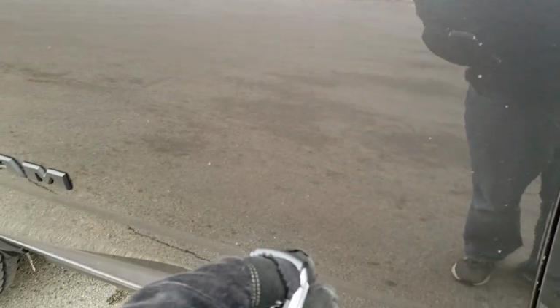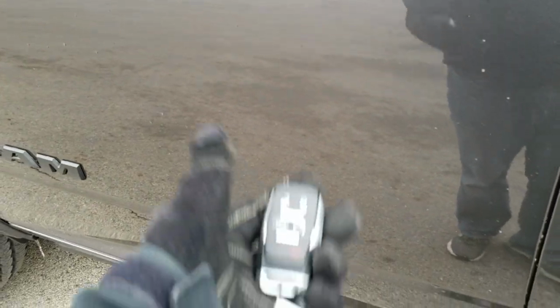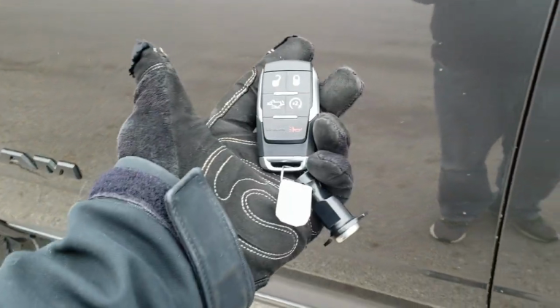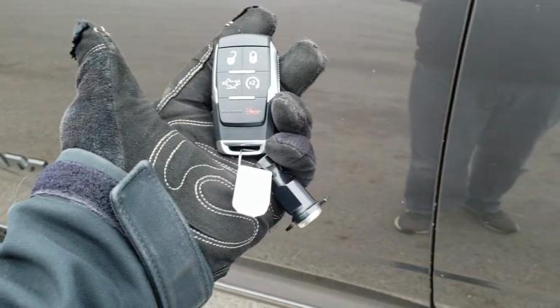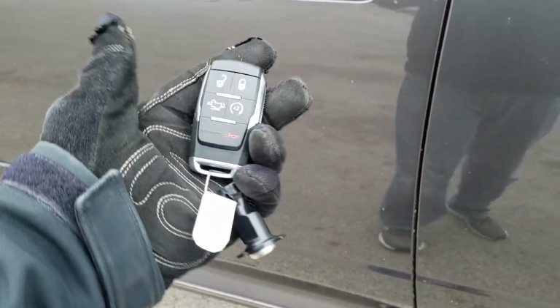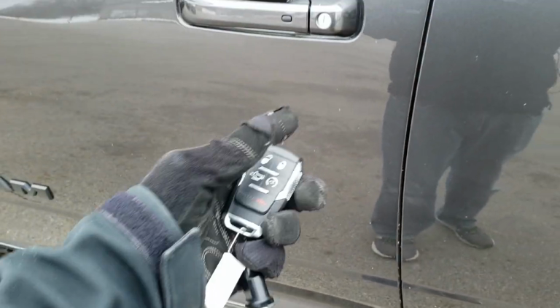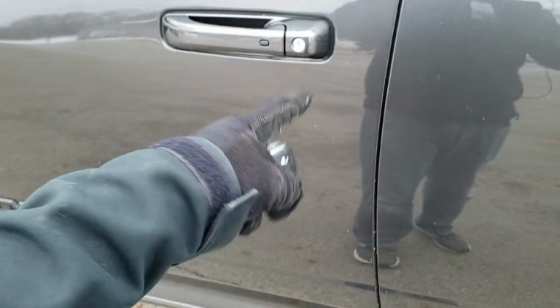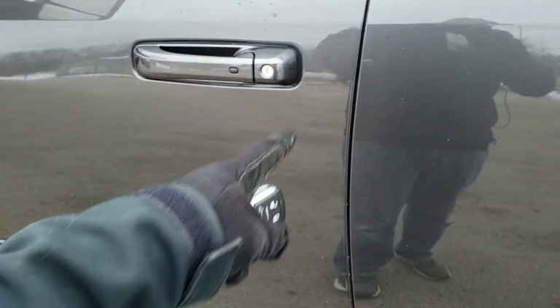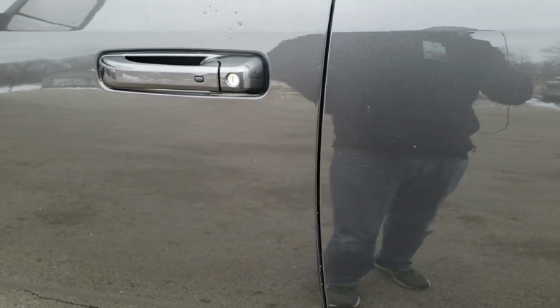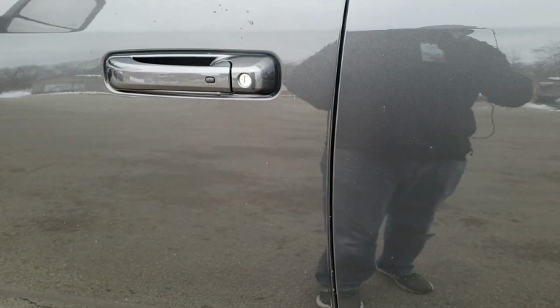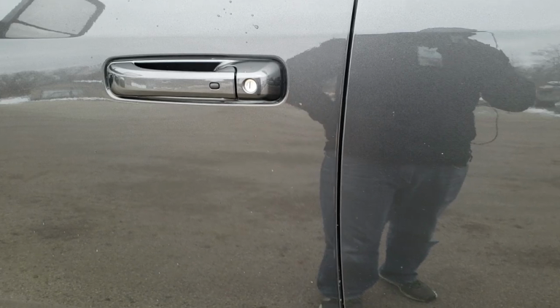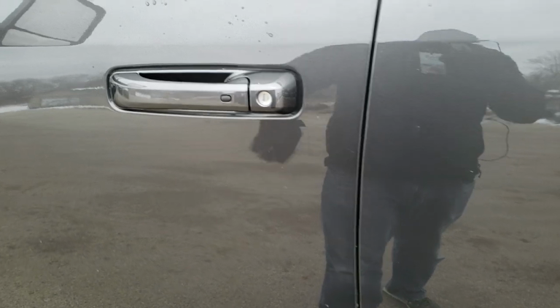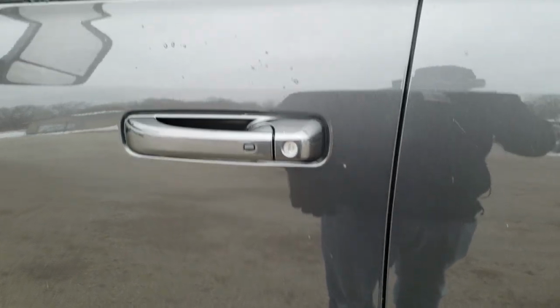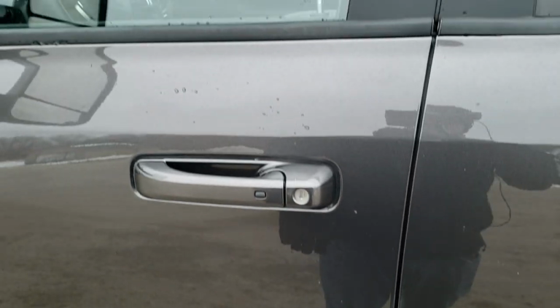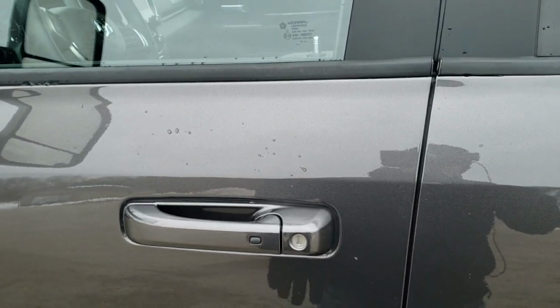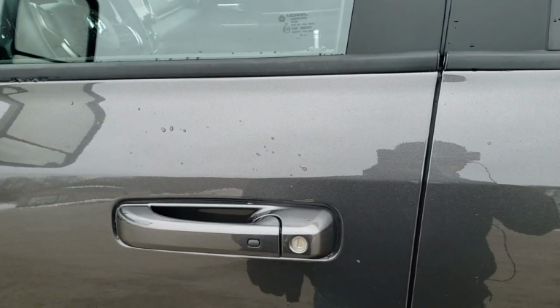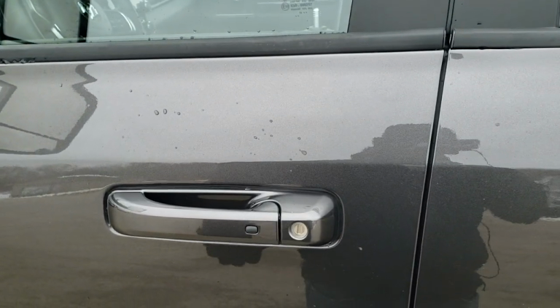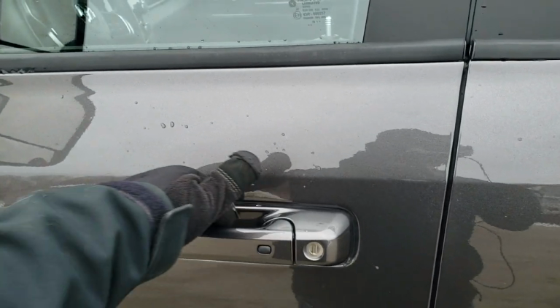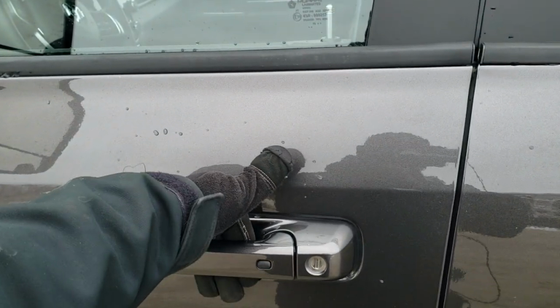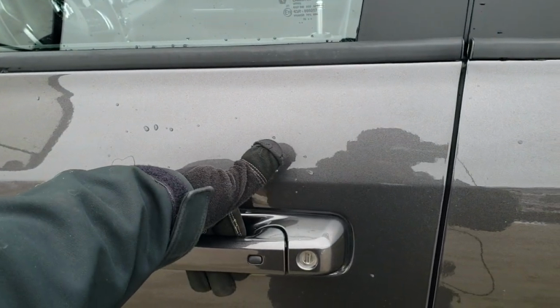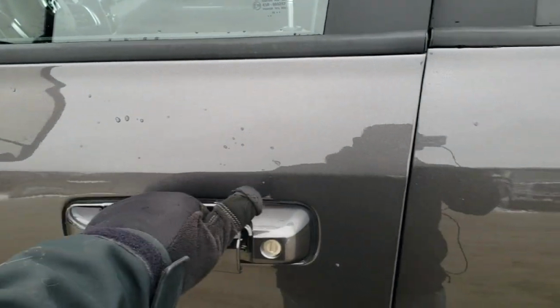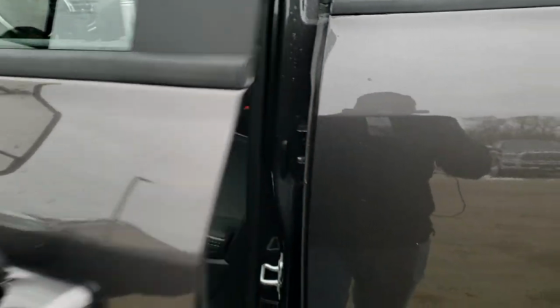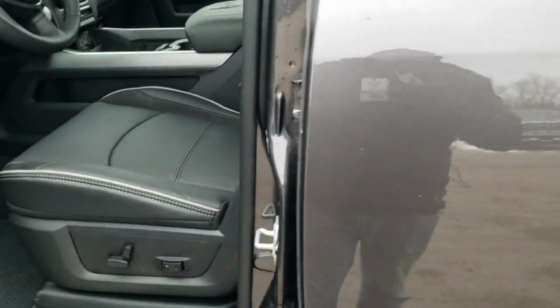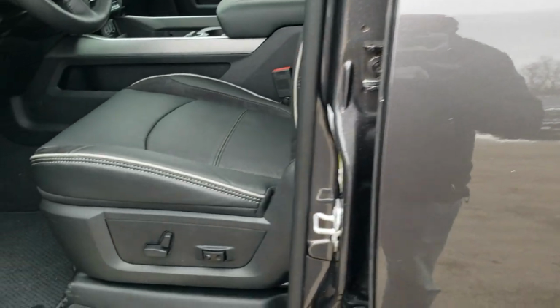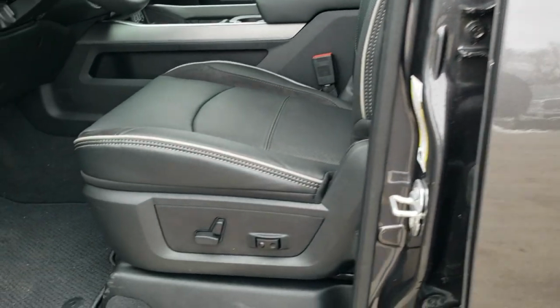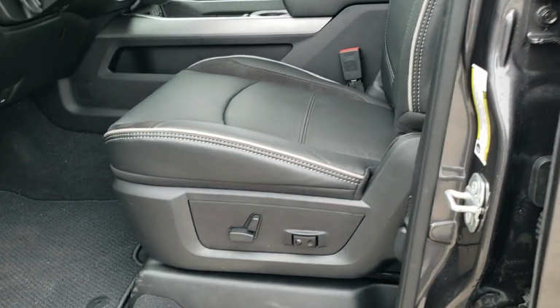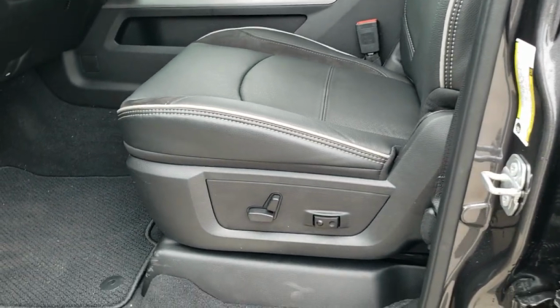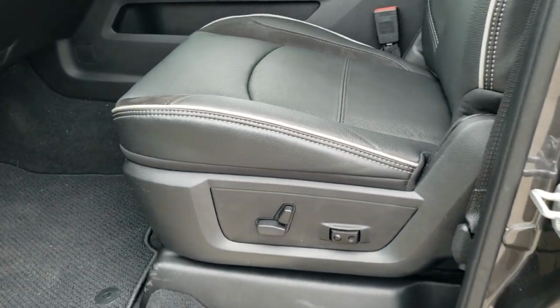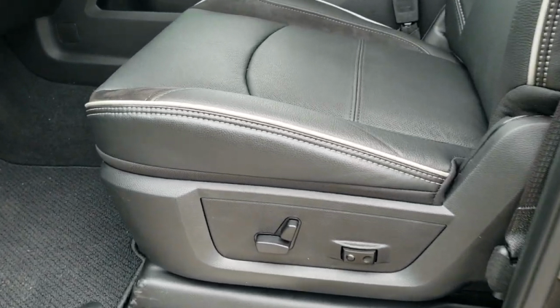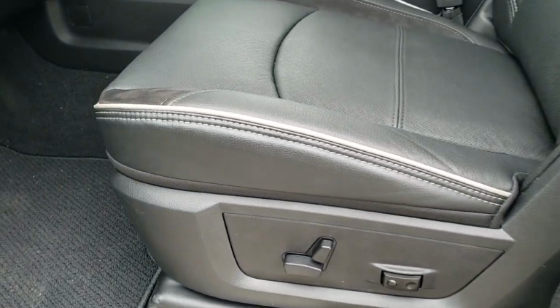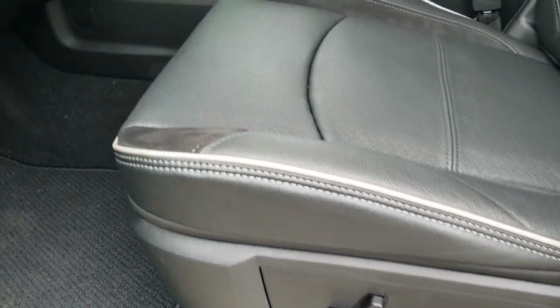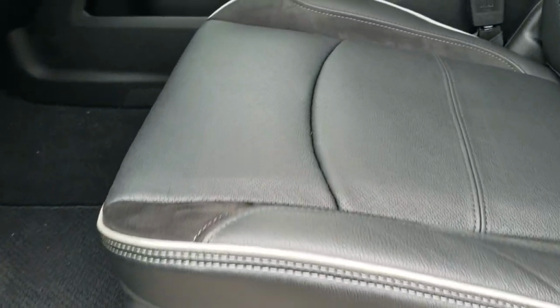Let me show you how the keyless enter and go system works. I've got the key fob — I'll put it in my pocket now. Doors are locked. Put your hand in the door handle and it opens right up, just like that. That's how the keyless enter and go system works.